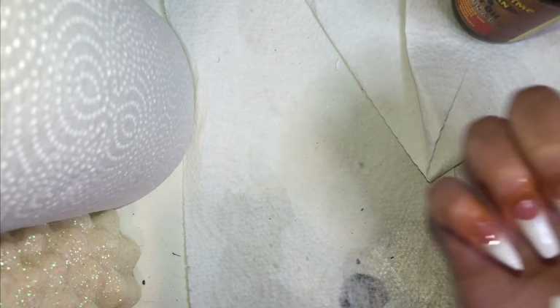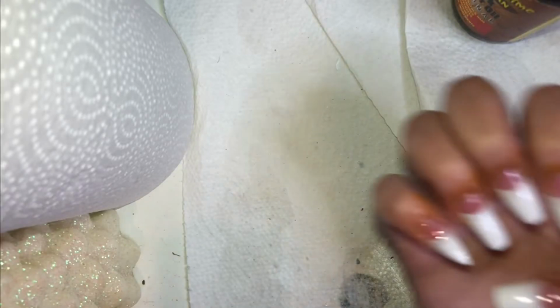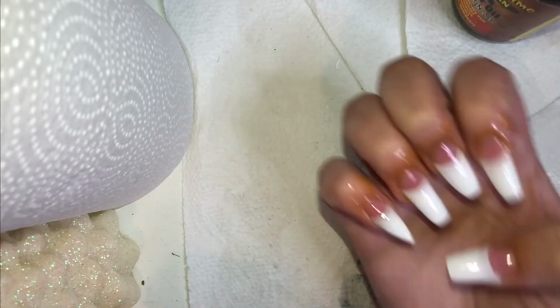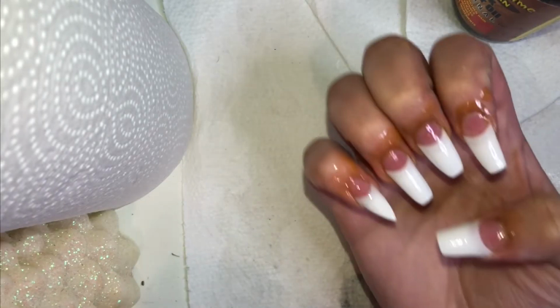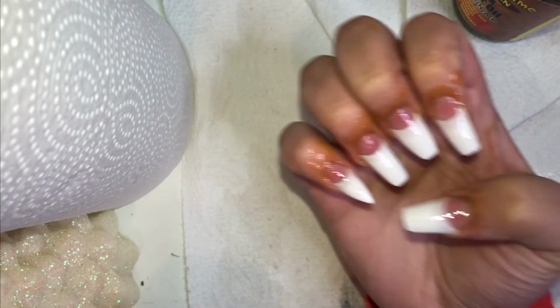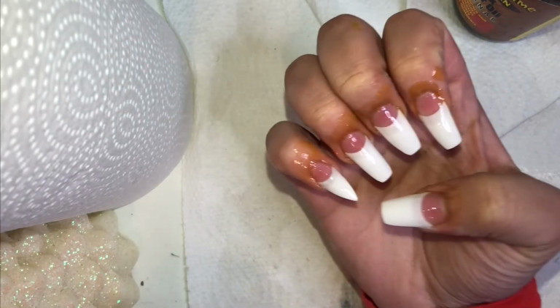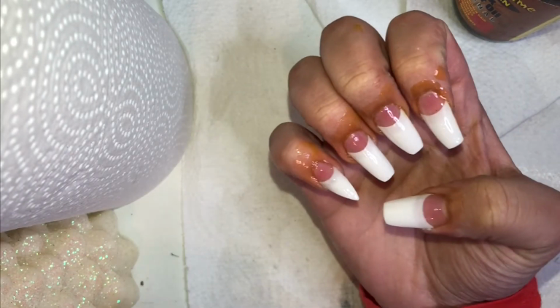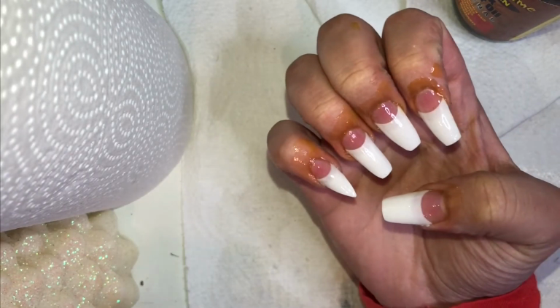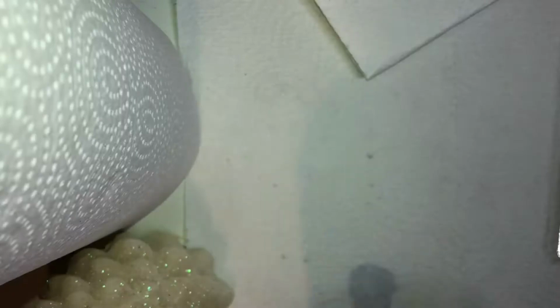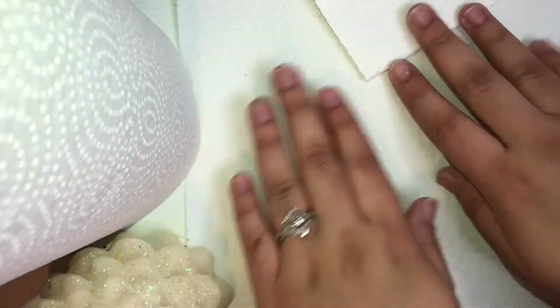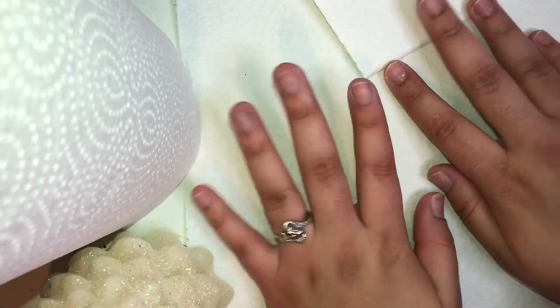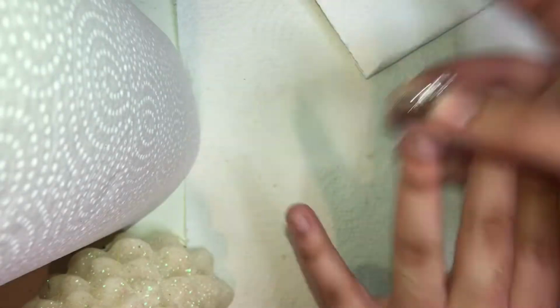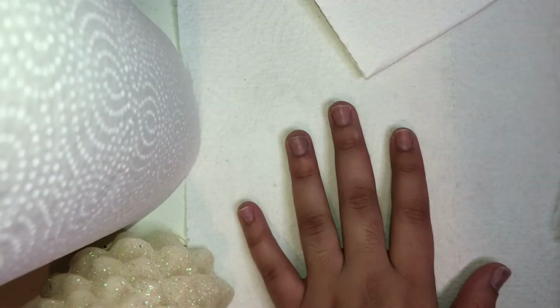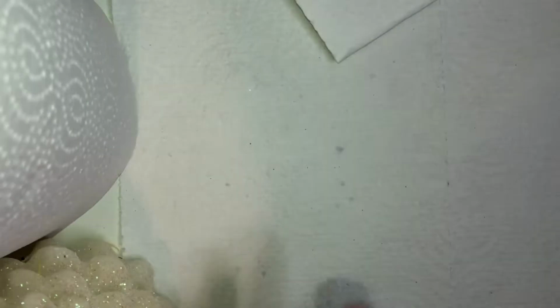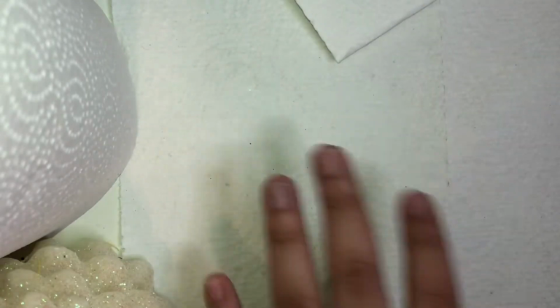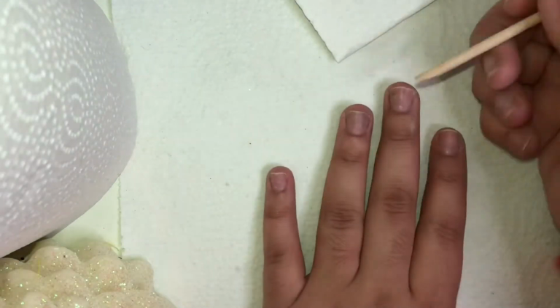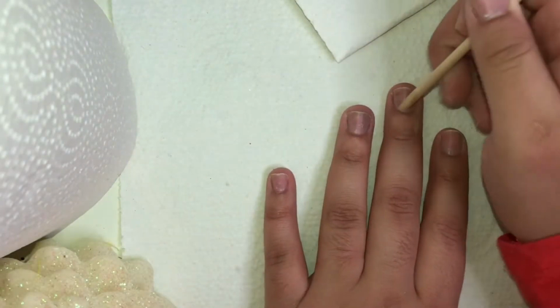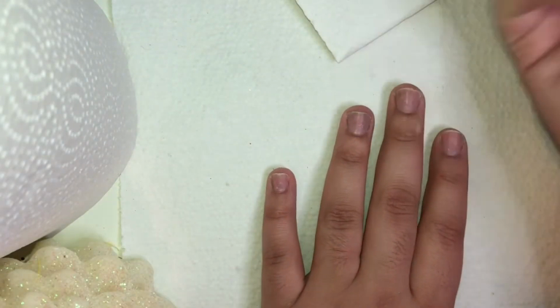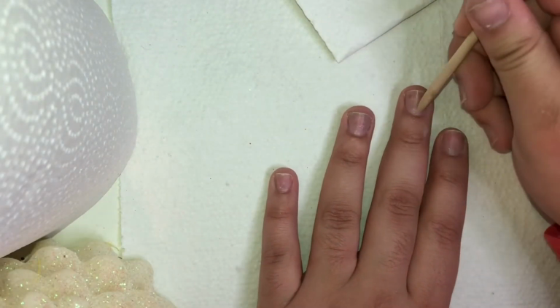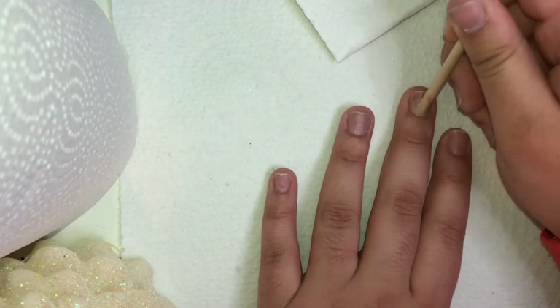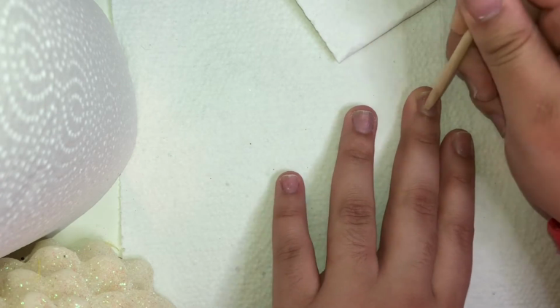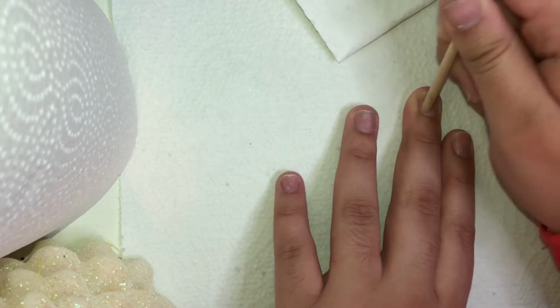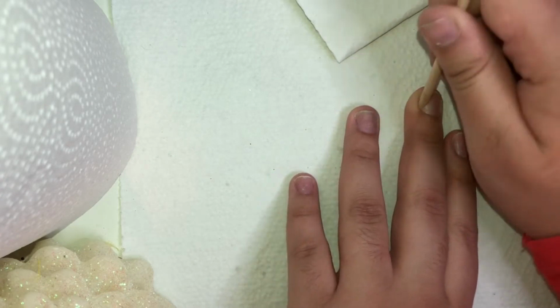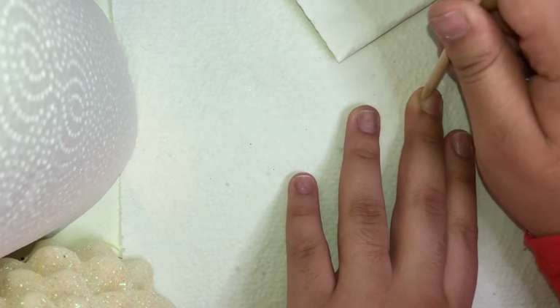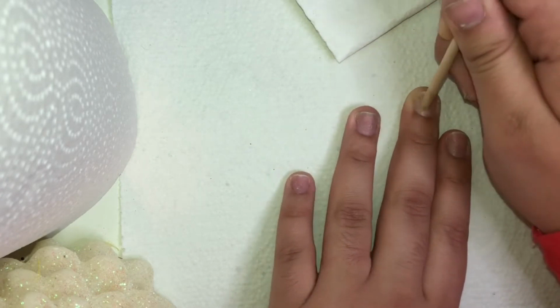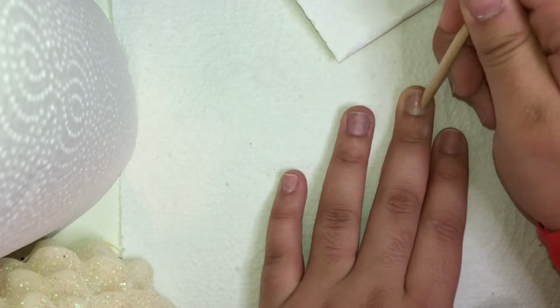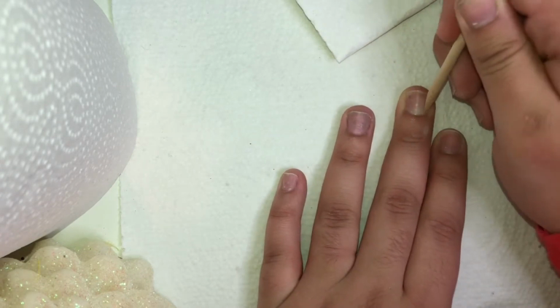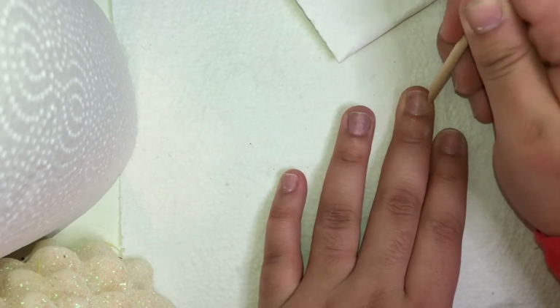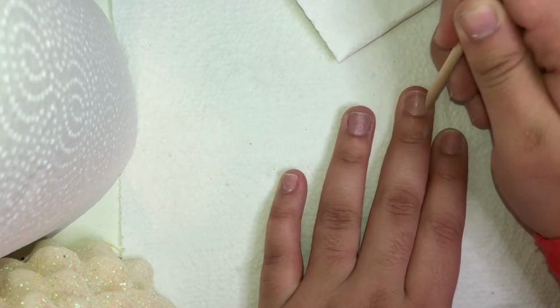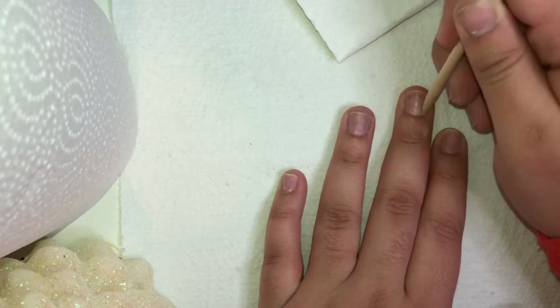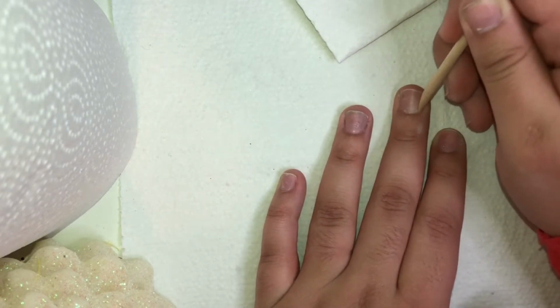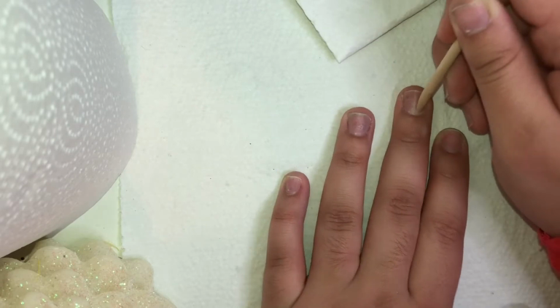What's up pretty gang! Today I'm going to show you guys how I got this look using acrylic. Not only does it save you money, it also helps you practice — so if you want to make money off of doing it, you can do that too and do other people's nails.